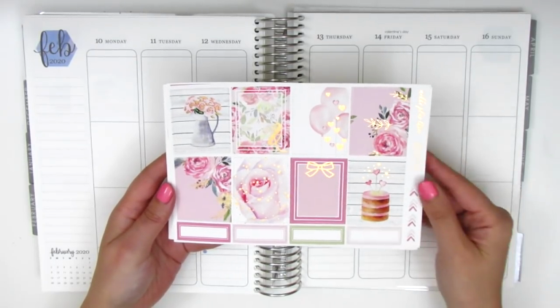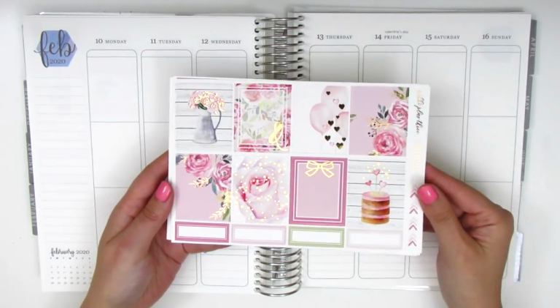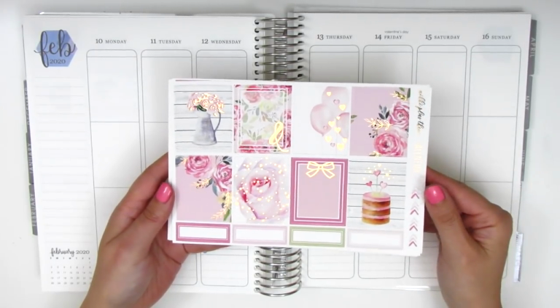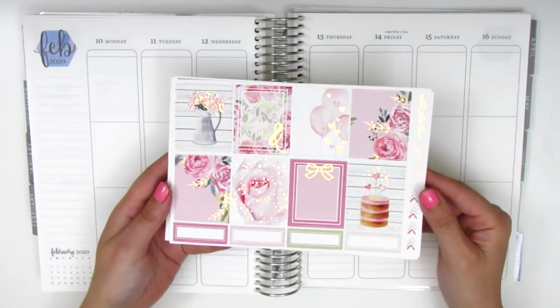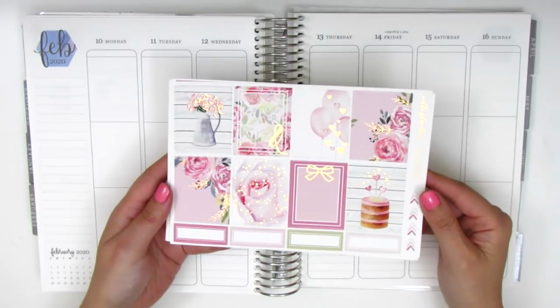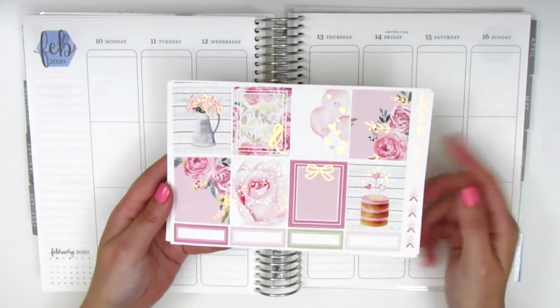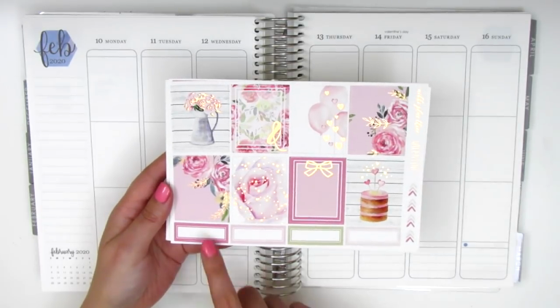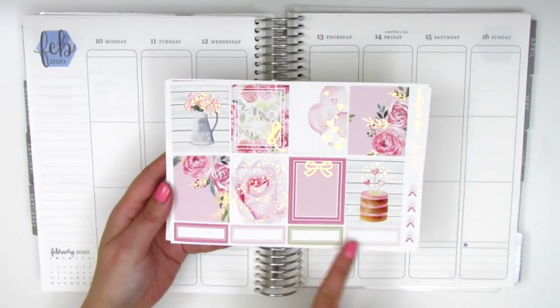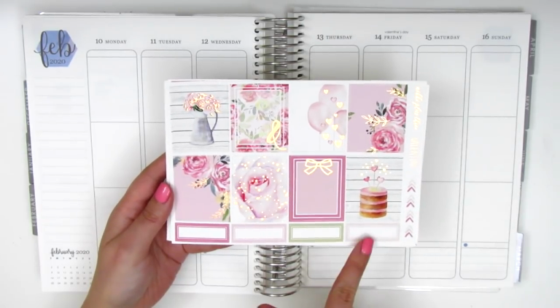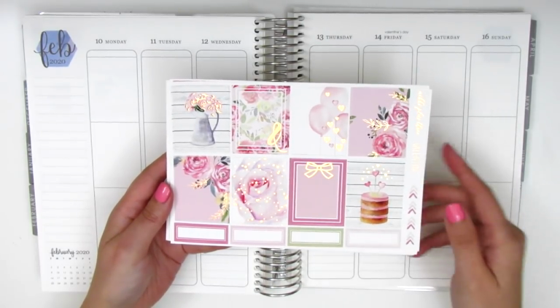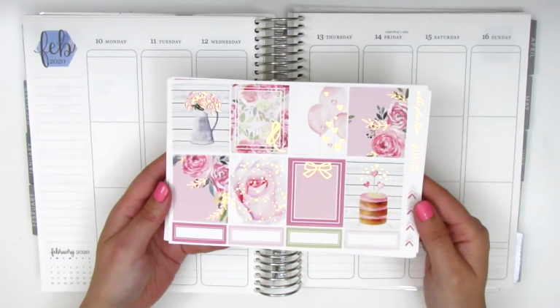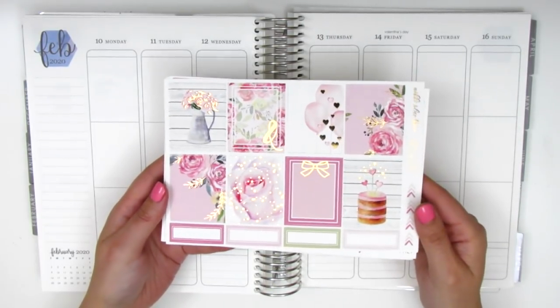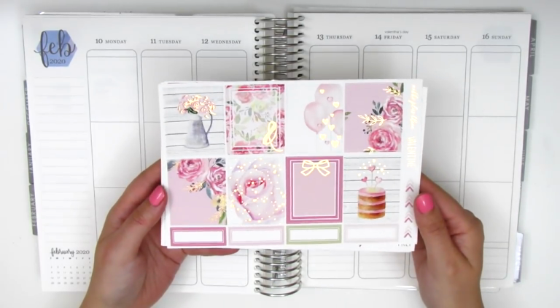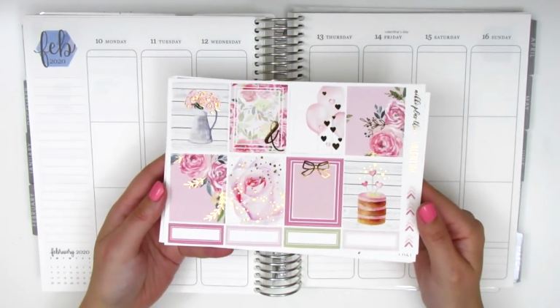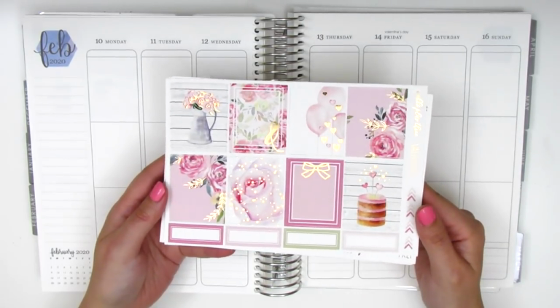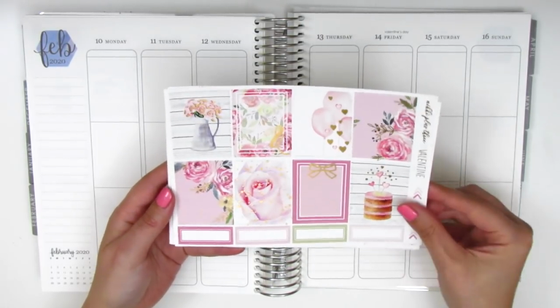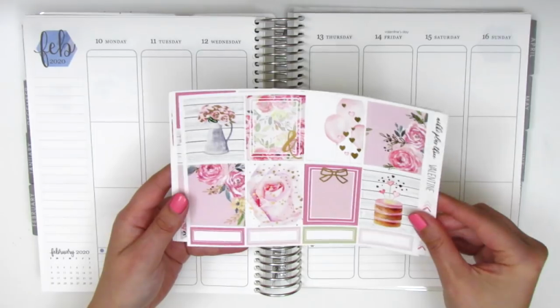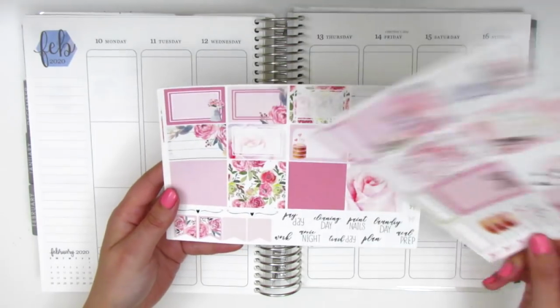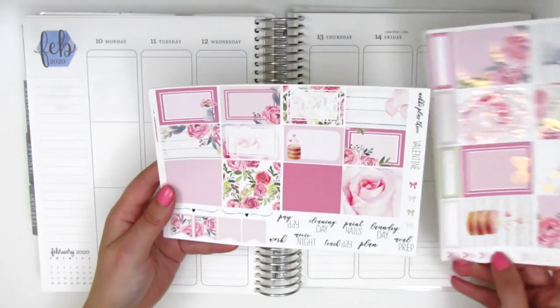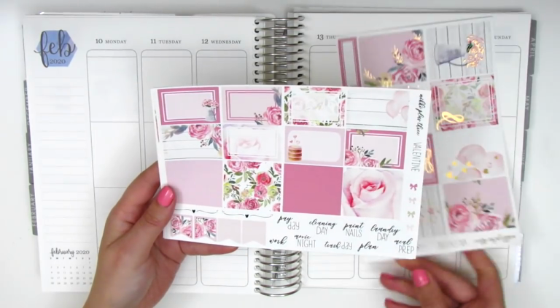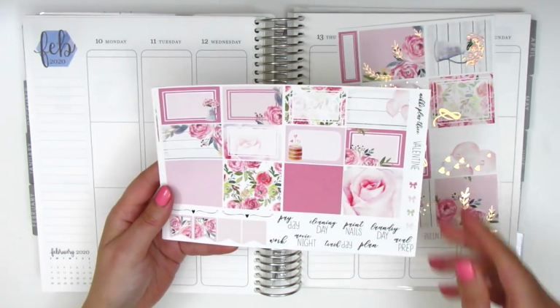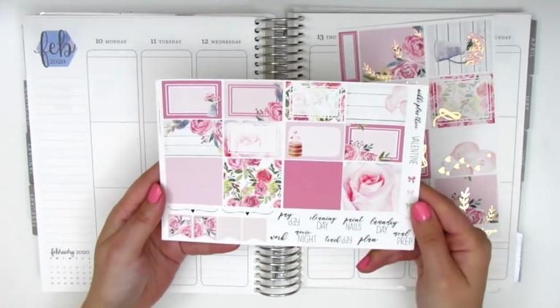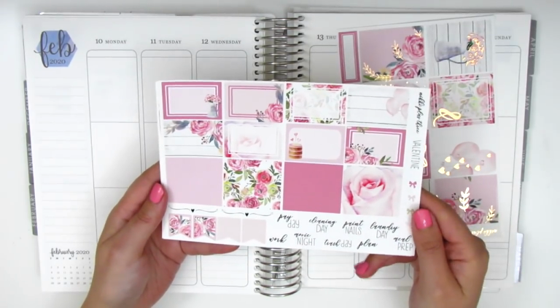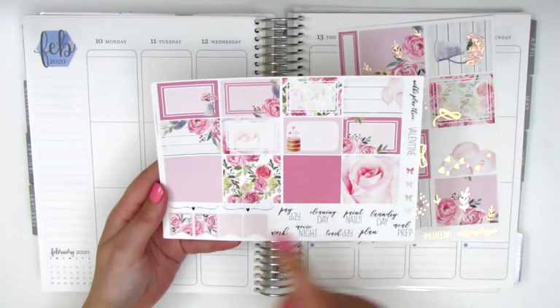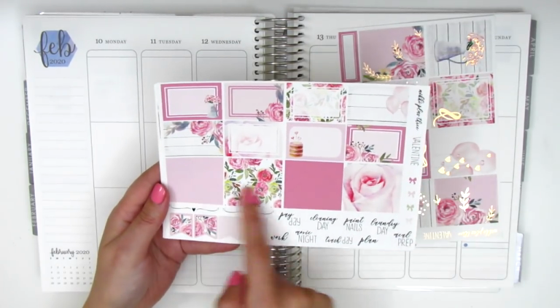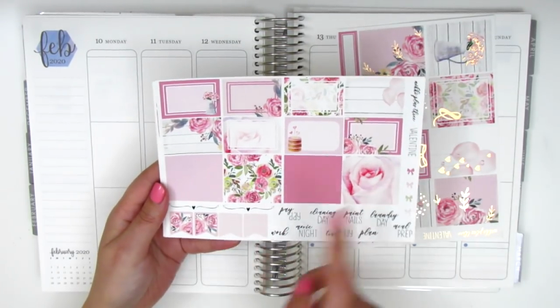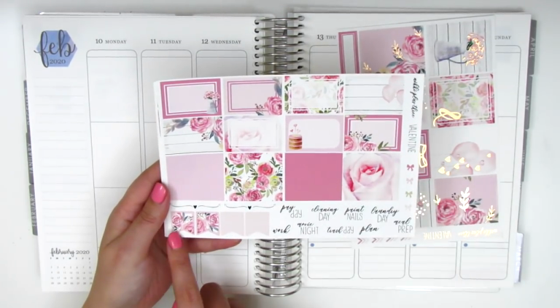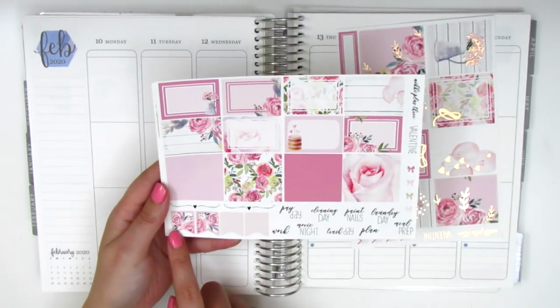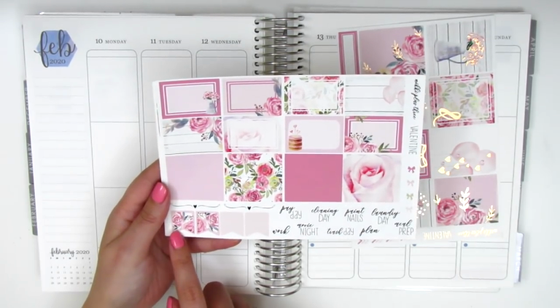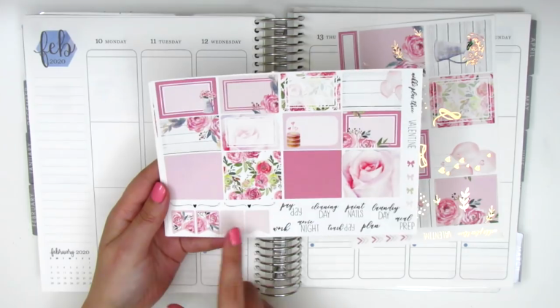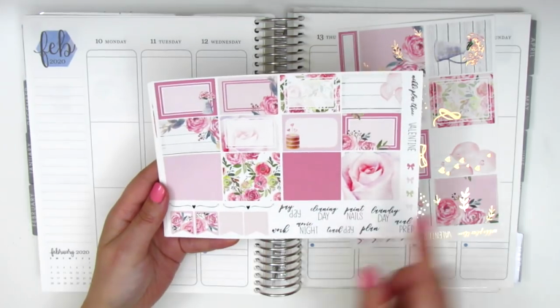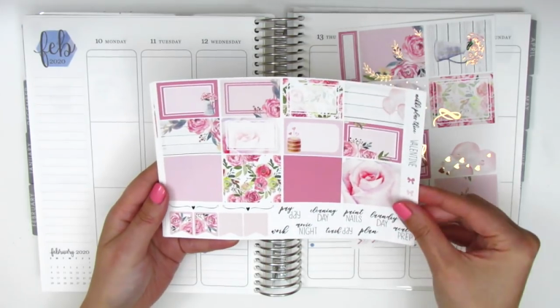On this page we have eight full boxes and some quarter boxes at the bottom. This kit is in a rose gold foil as you can see. And here we have some half boxes, some washi strips, some flags and text stickers.